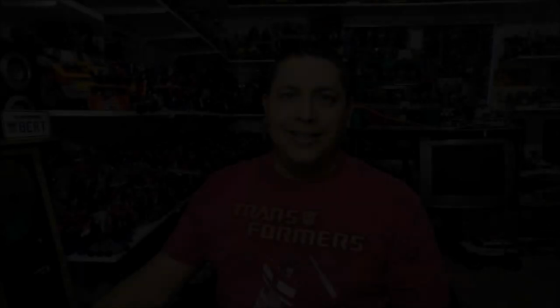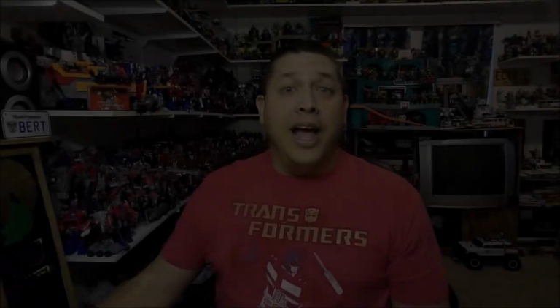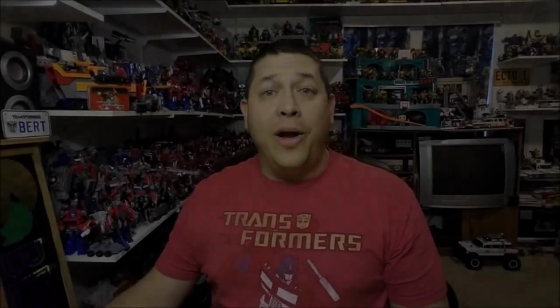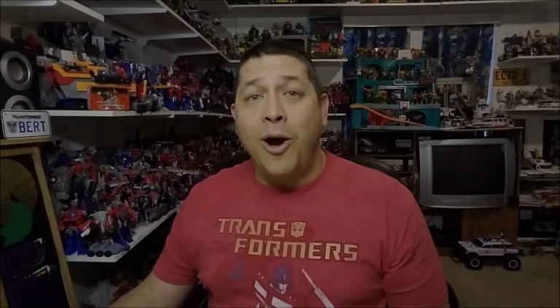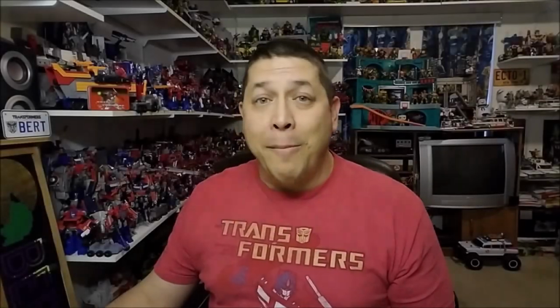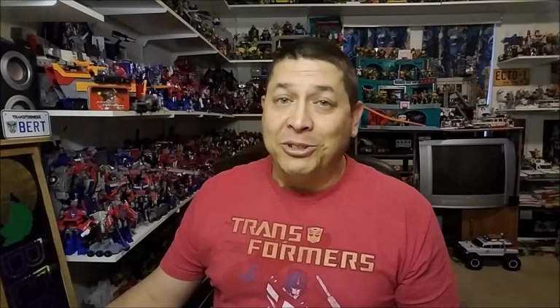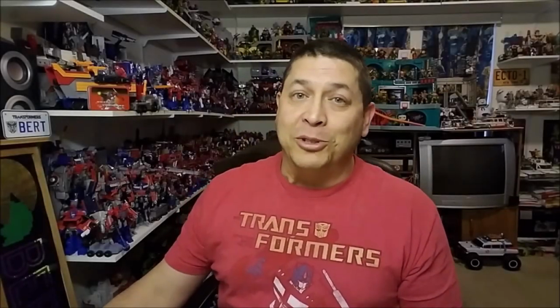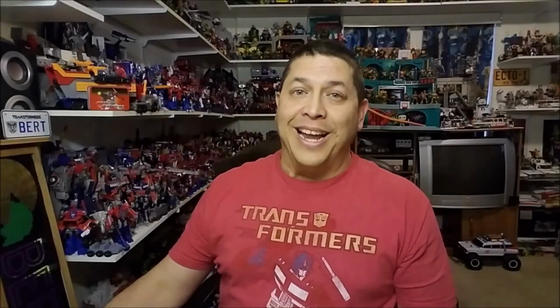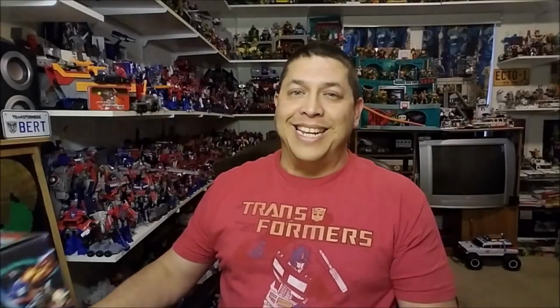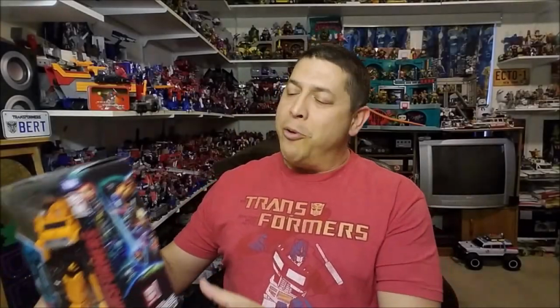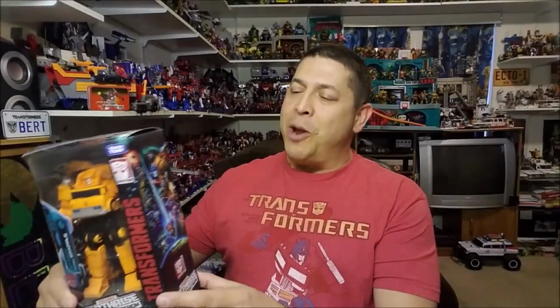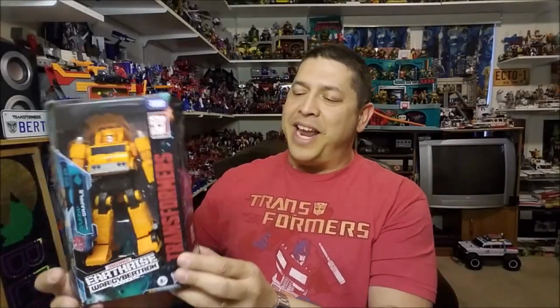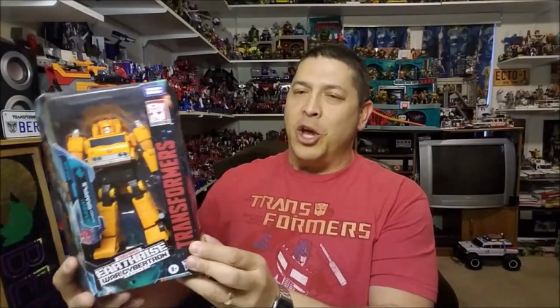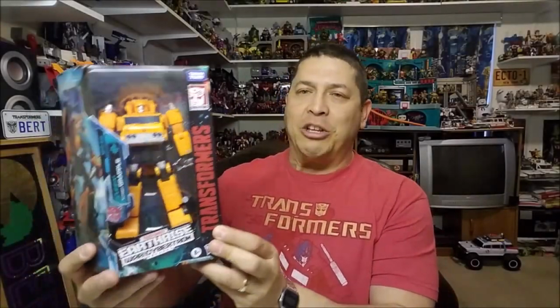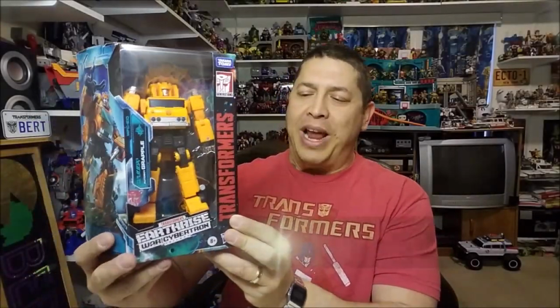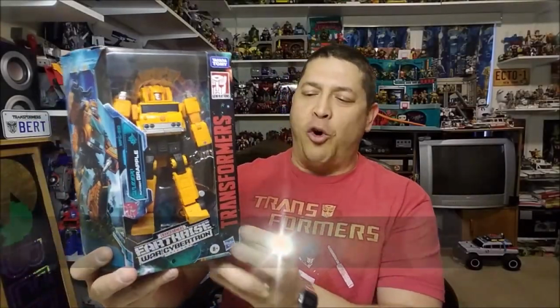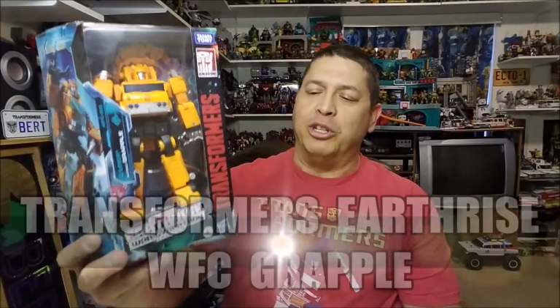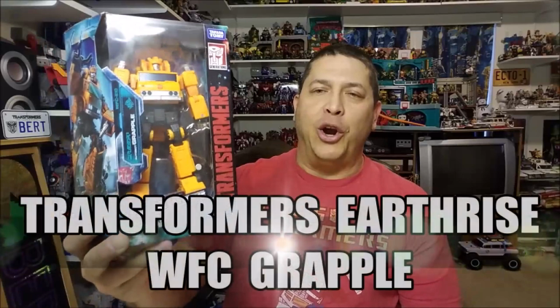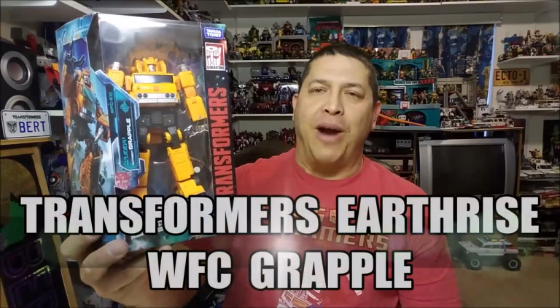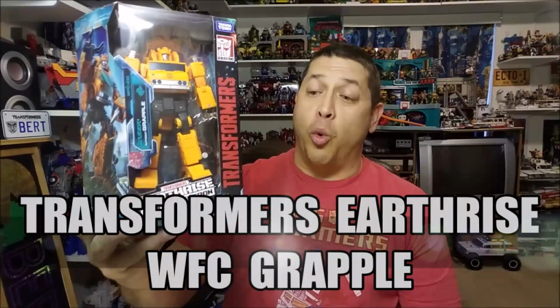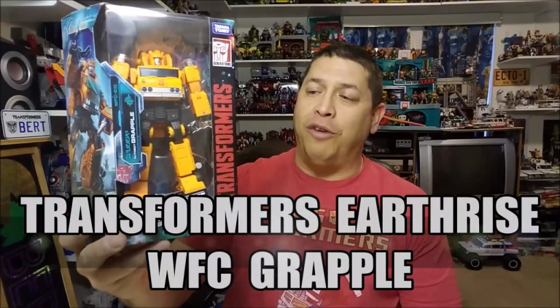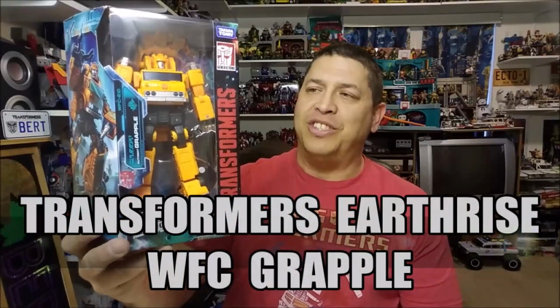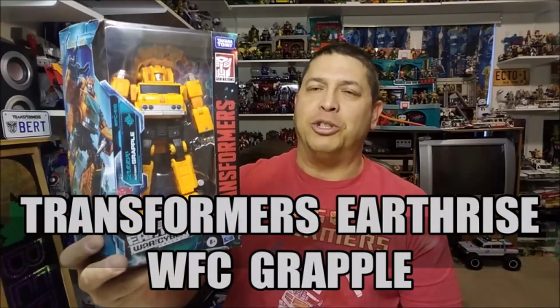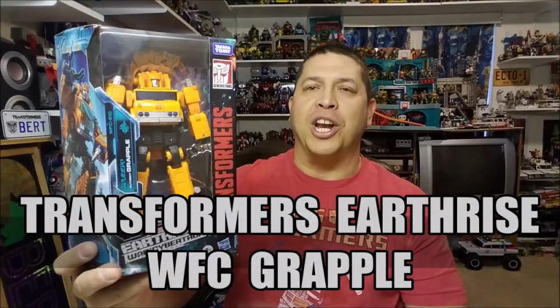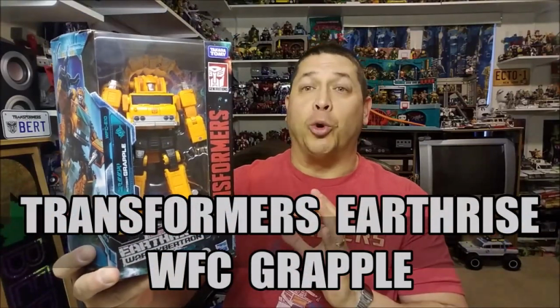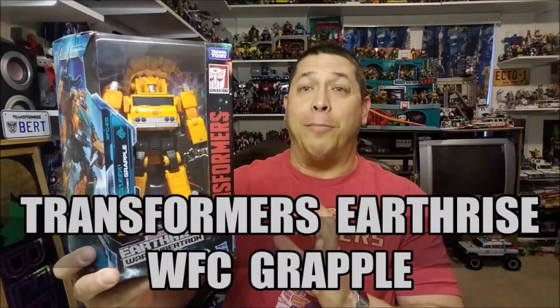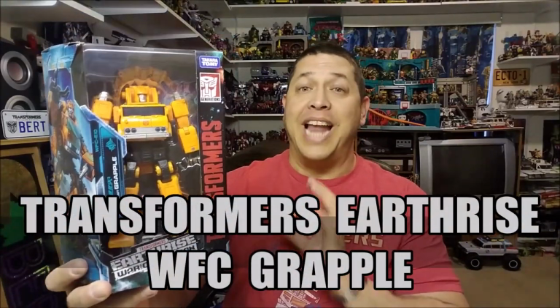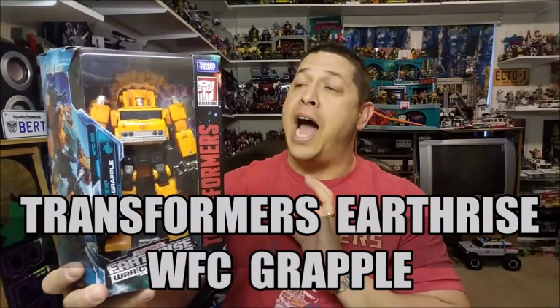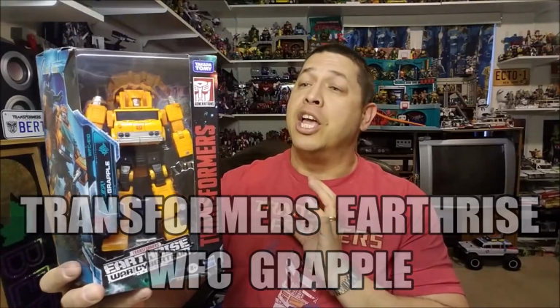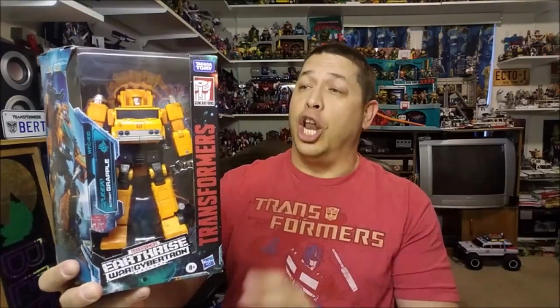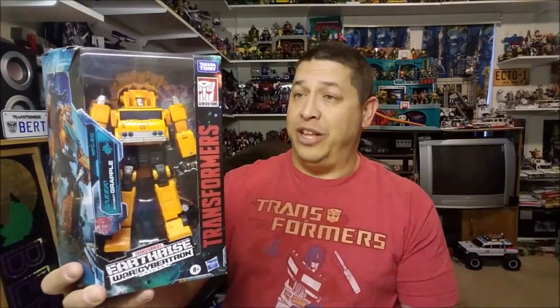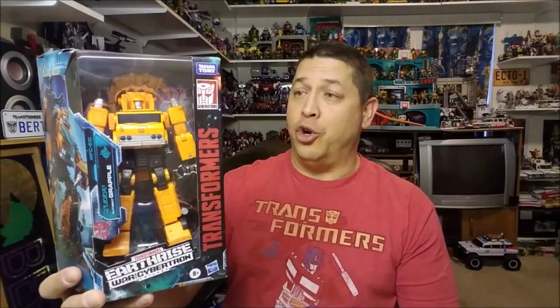Hello and welcome. I'm Bert the Stormtrooper and today we're going to be taking a look at the Transformers Earthrise War for Cybertron Grapple, and I love this toy.